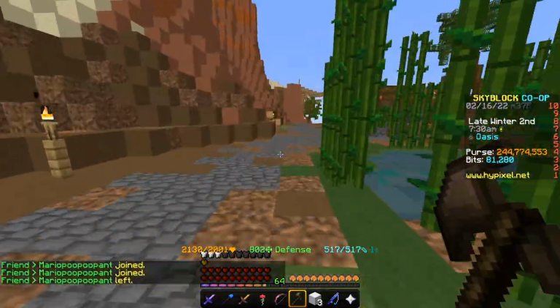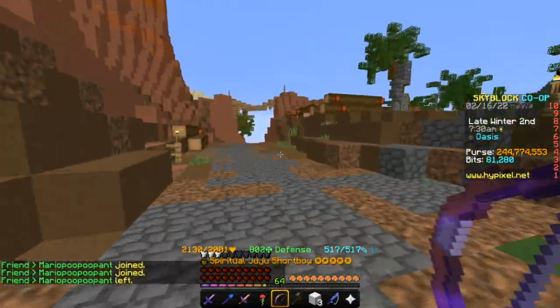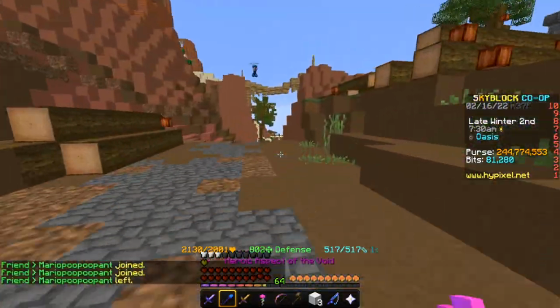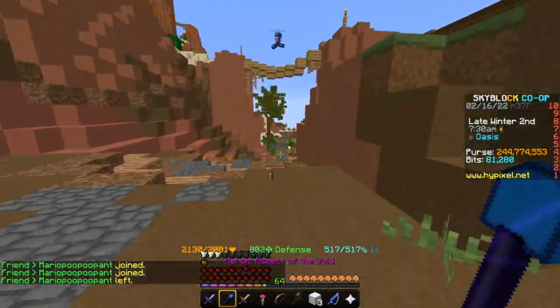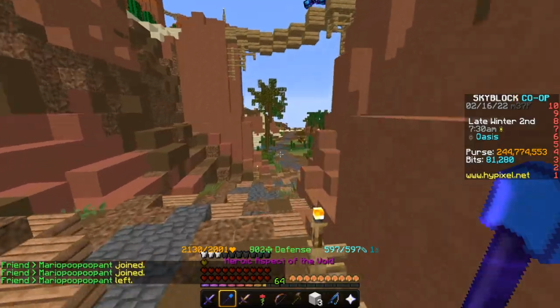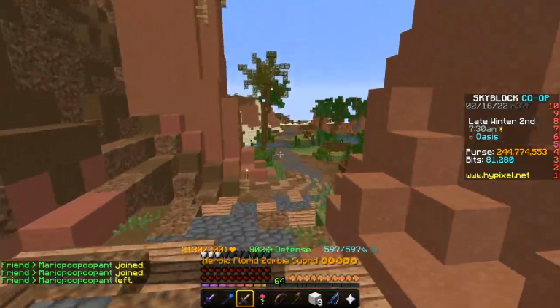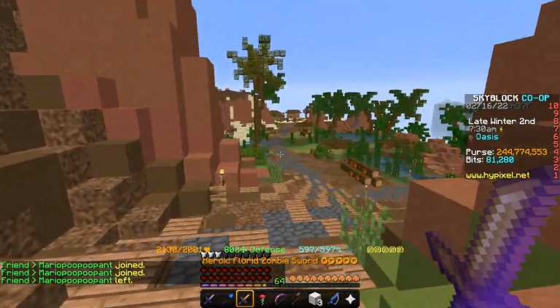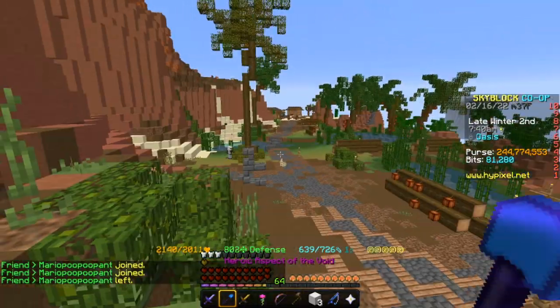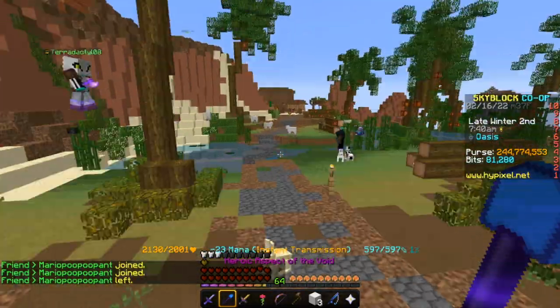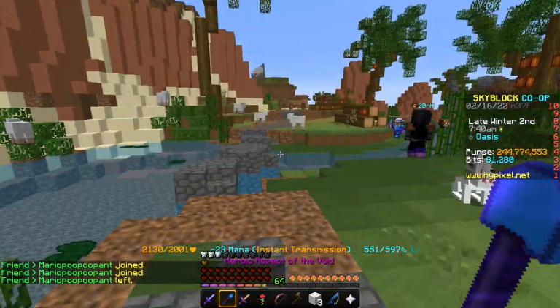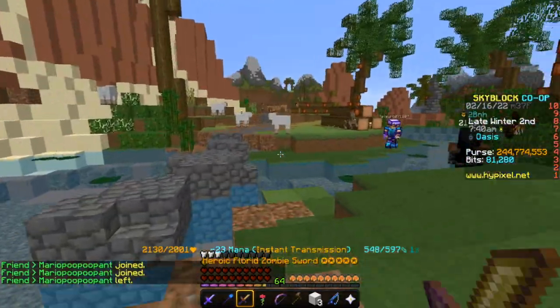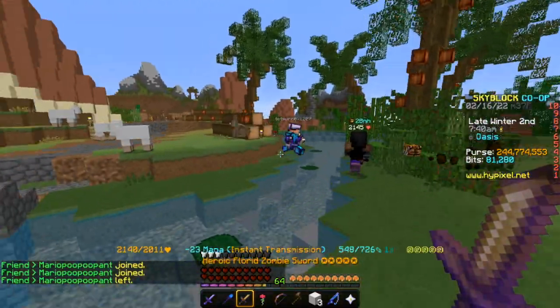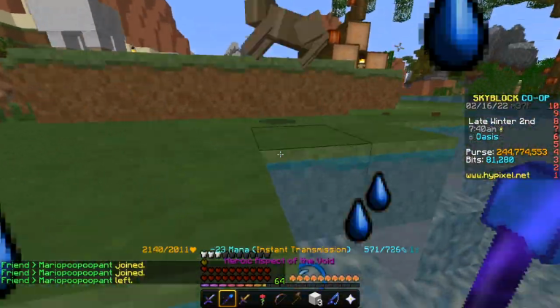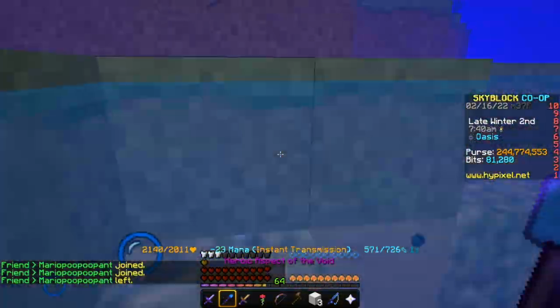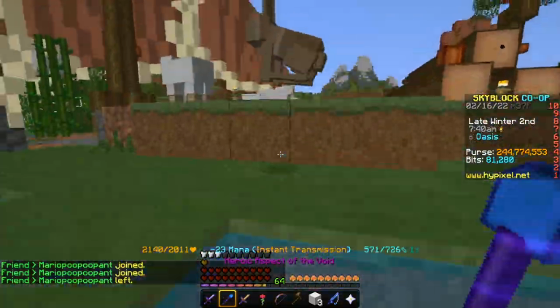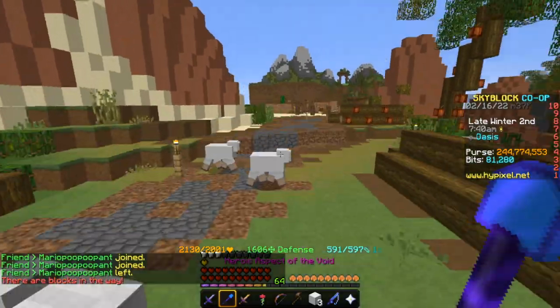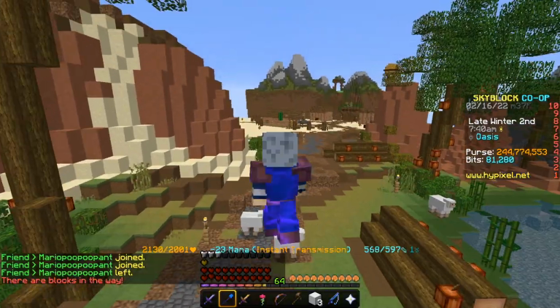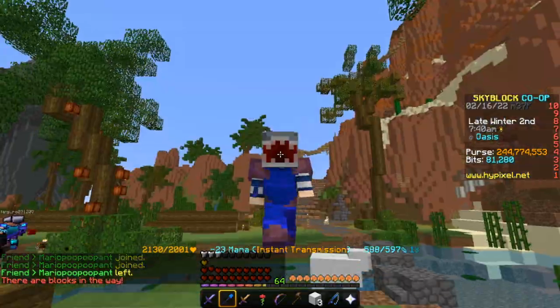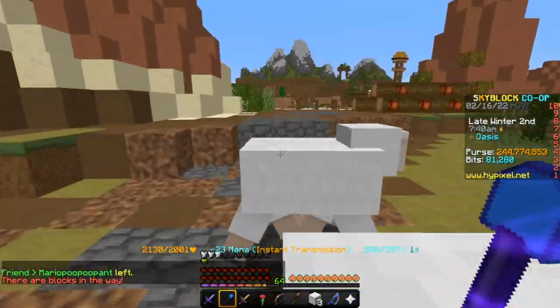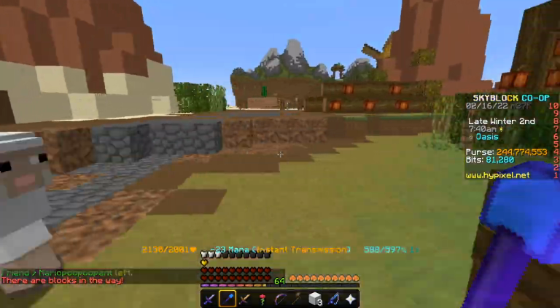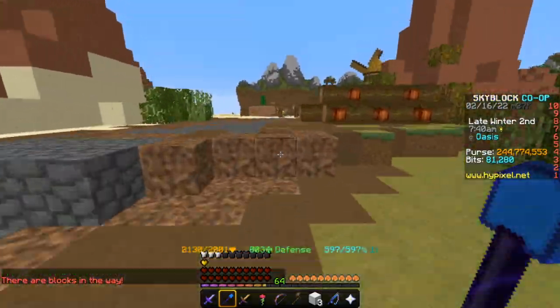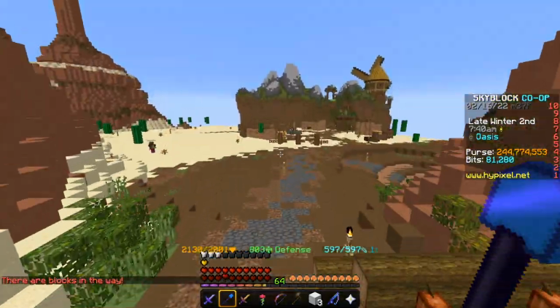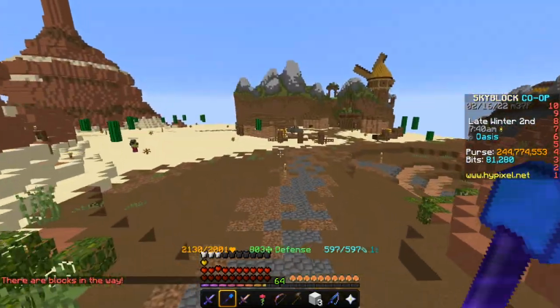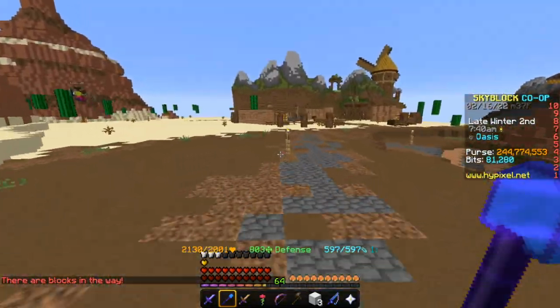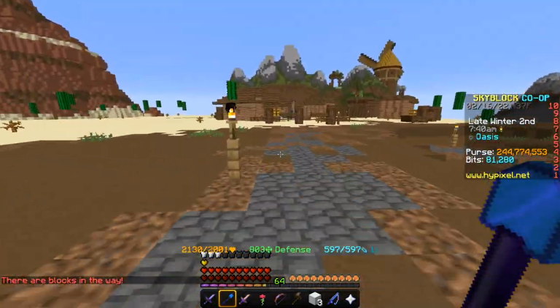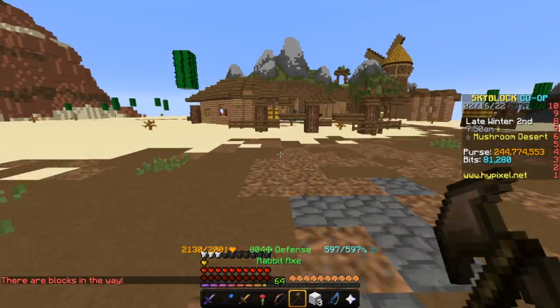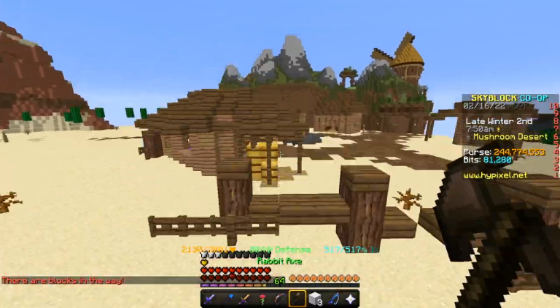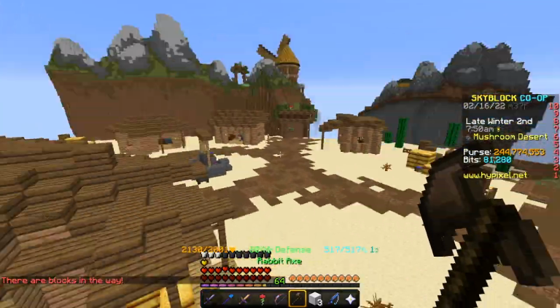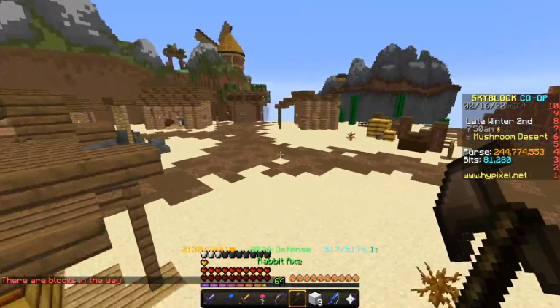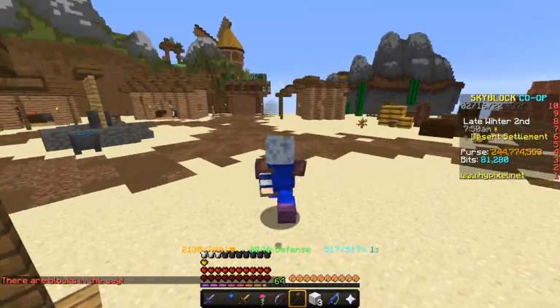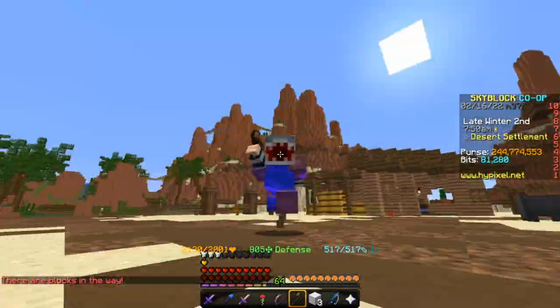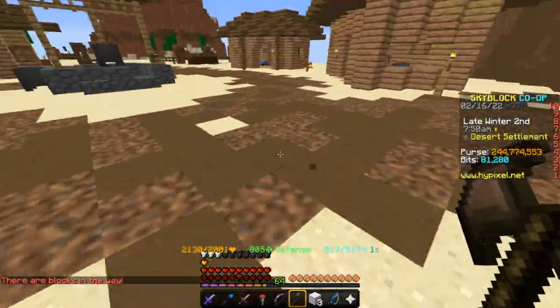You can do this by finding a weapon — probably an Aspect of the End or maybe a Heroic Florid Sword — depending on which armor you're using and your setup. Find a weapon that will do around 31,000 damage. Then you hit it, swap to a rabbit axe, and manually kill it with the rabbit axe.